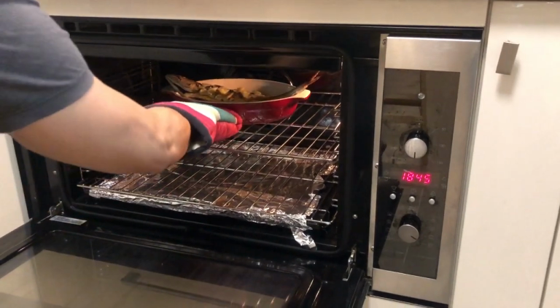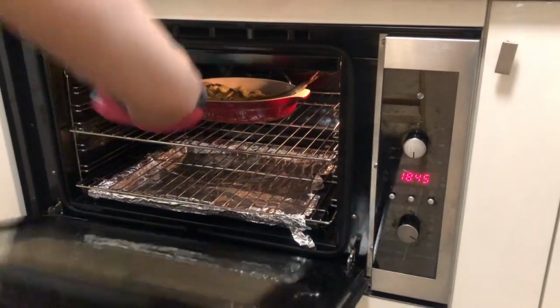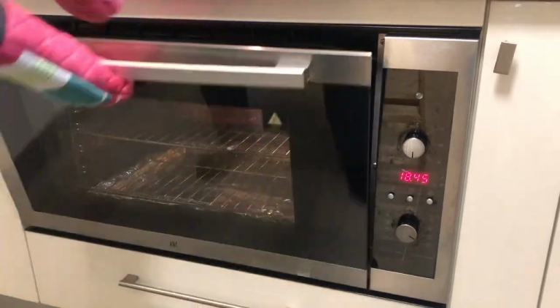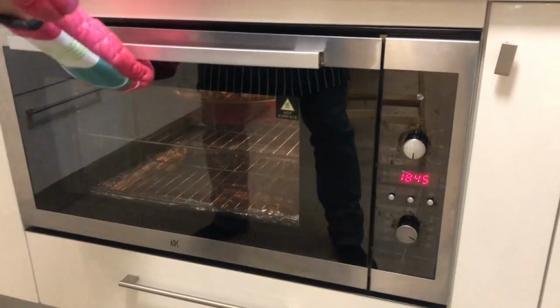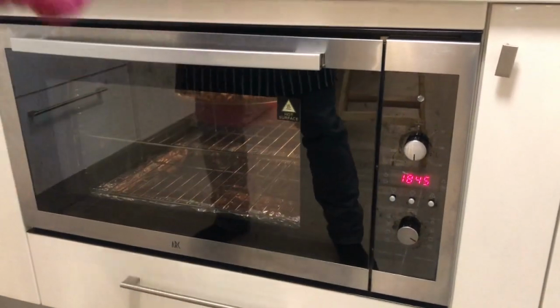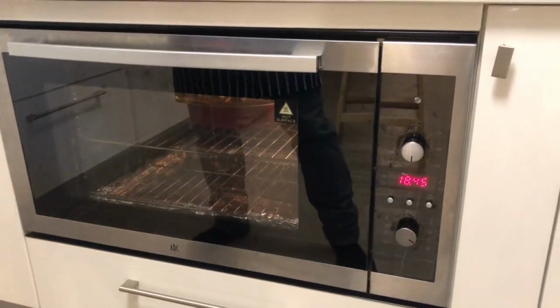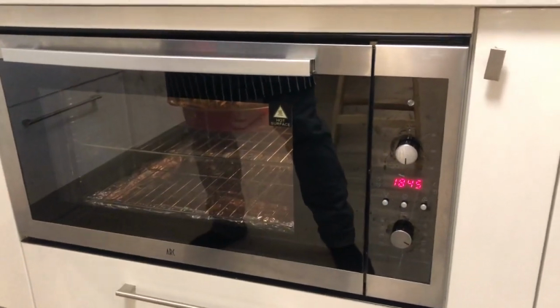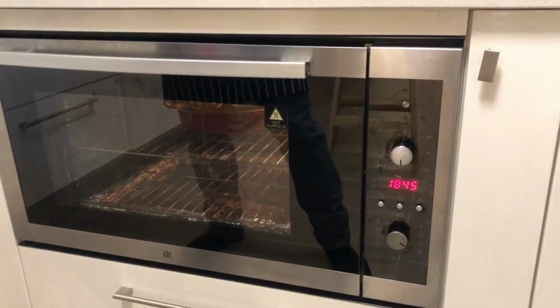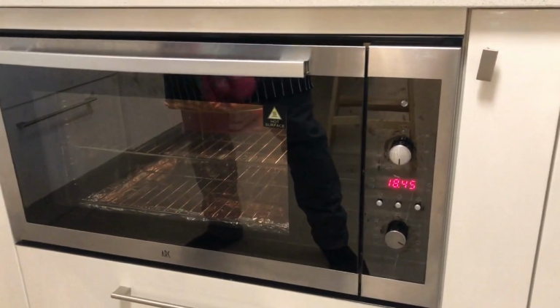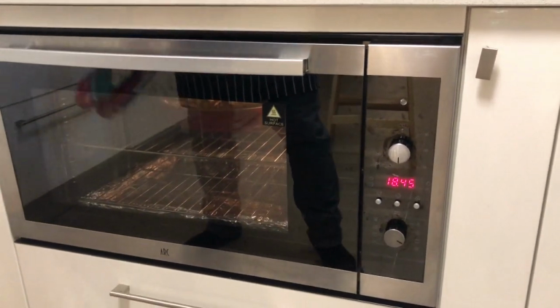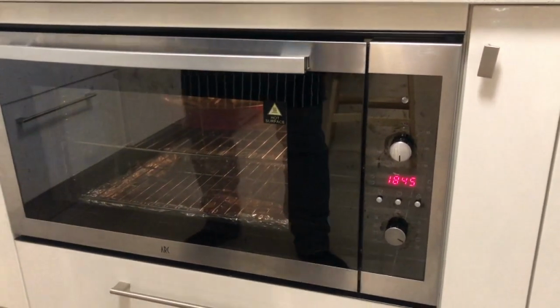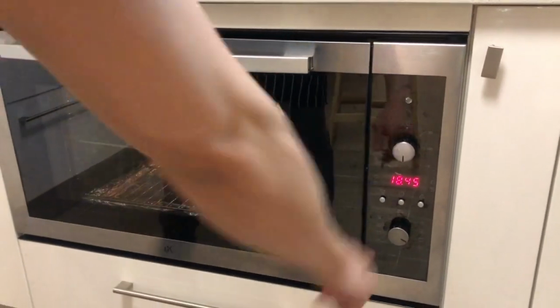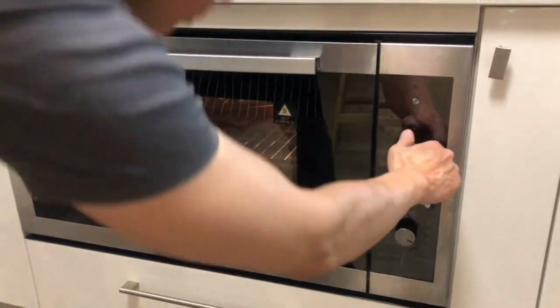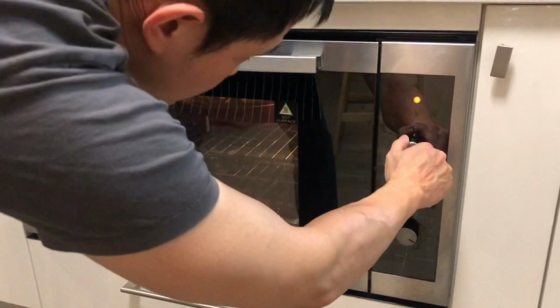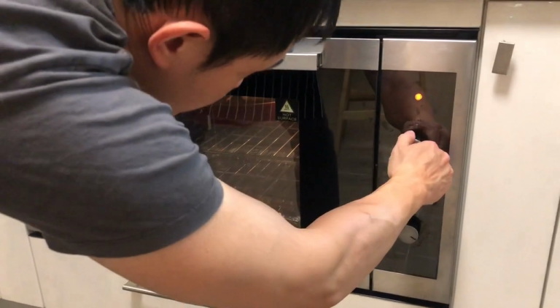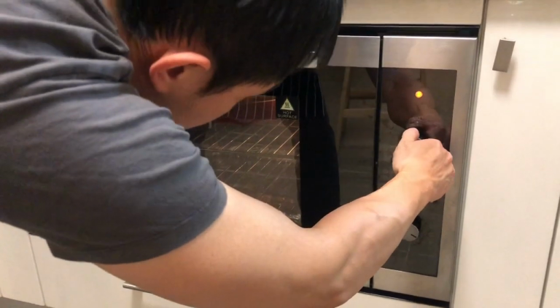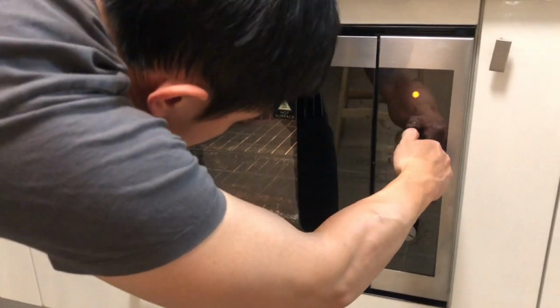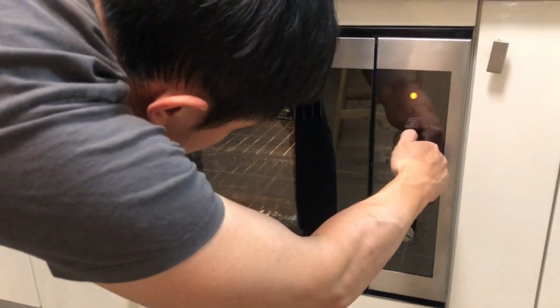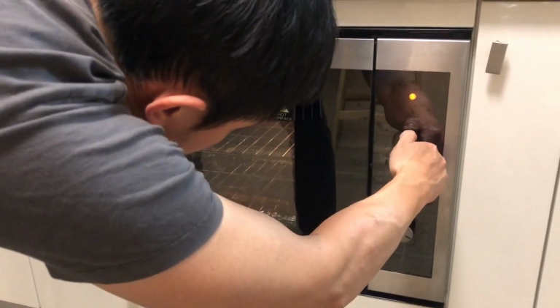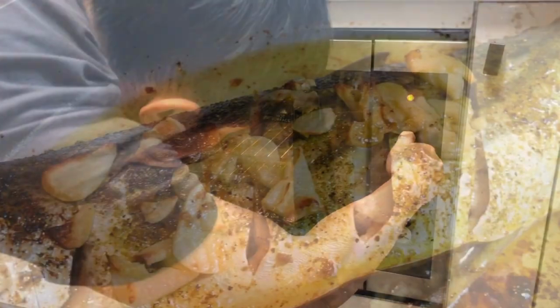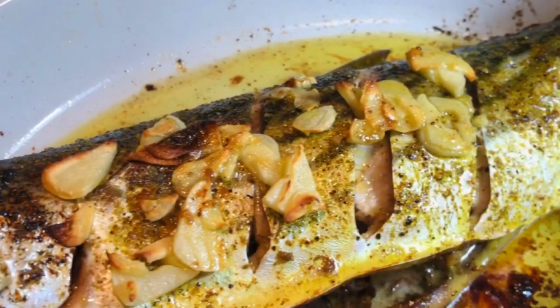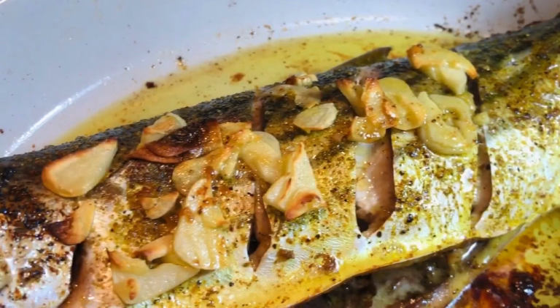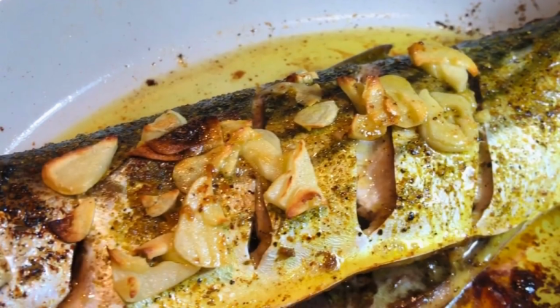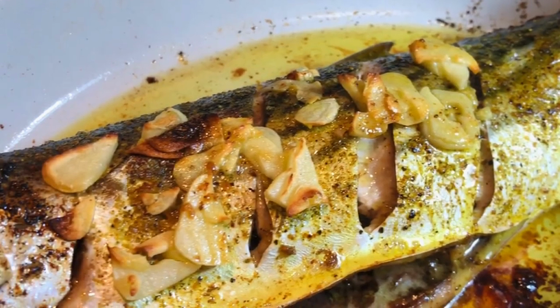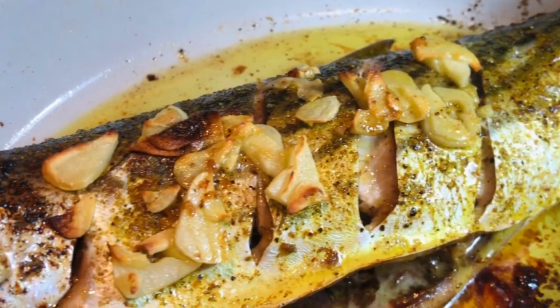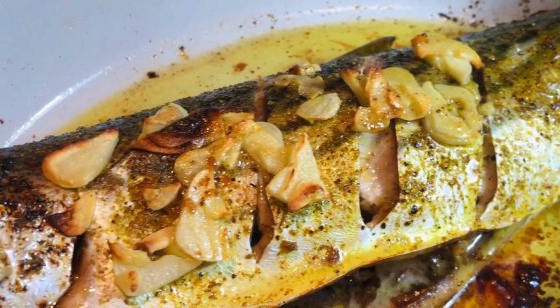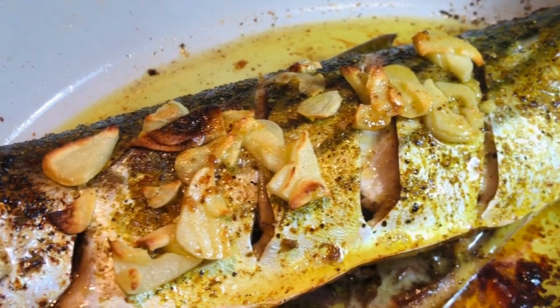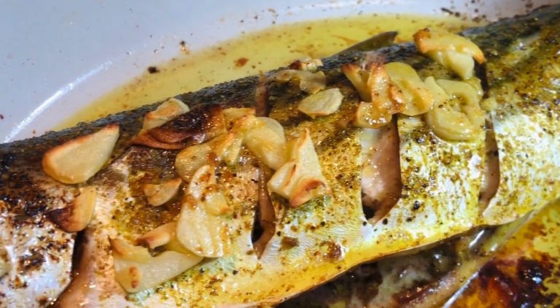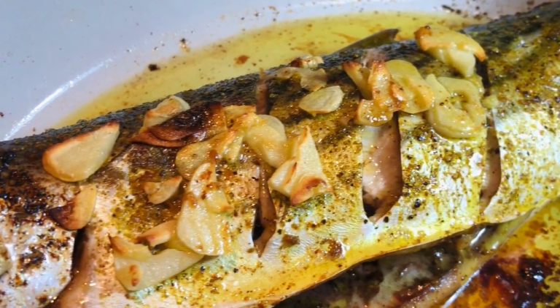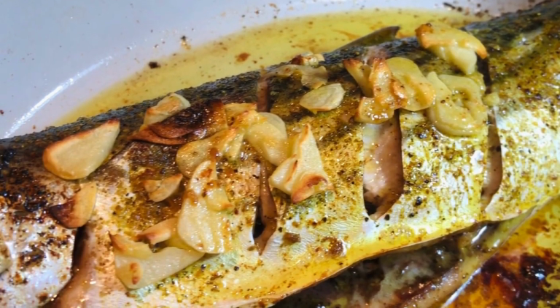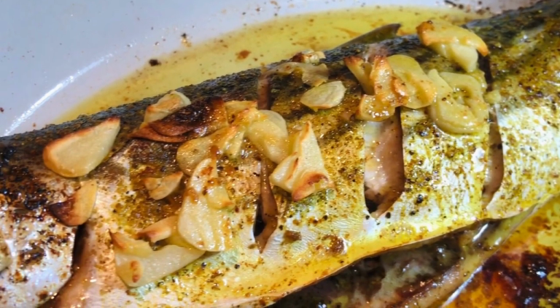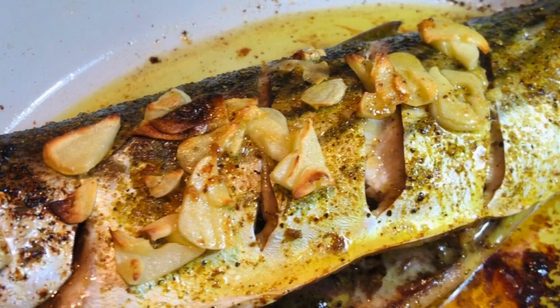For the final 5 minutes, turn the oven function to top grill and bring it up to 220 degrees. What you want is not to burn the garlic but give it a little bit of char like this.